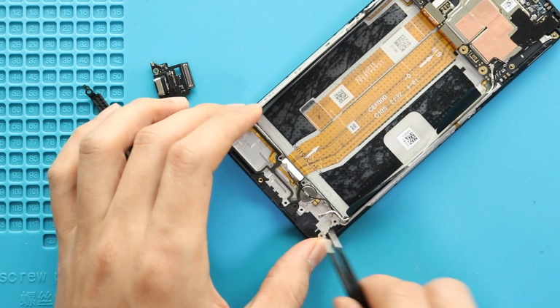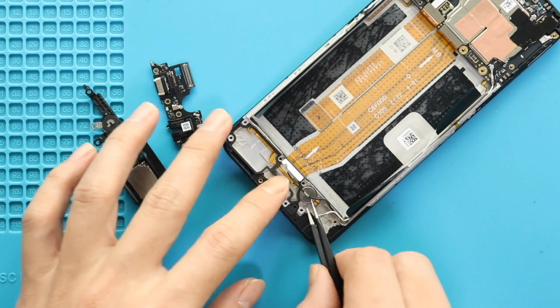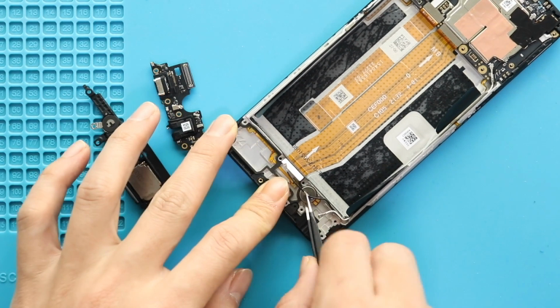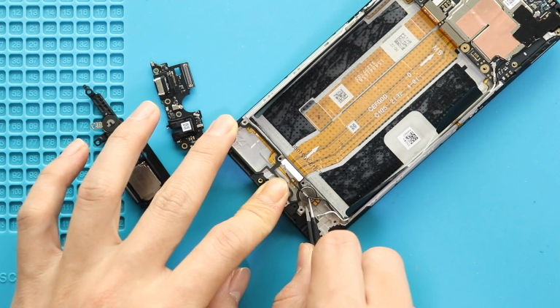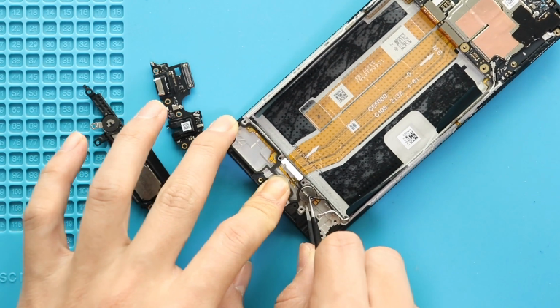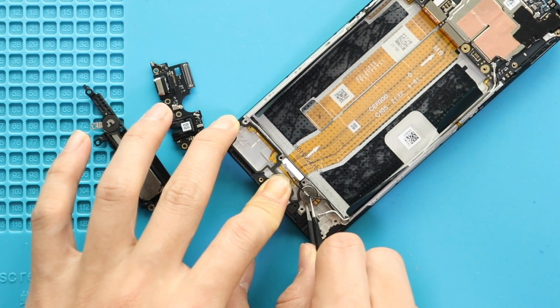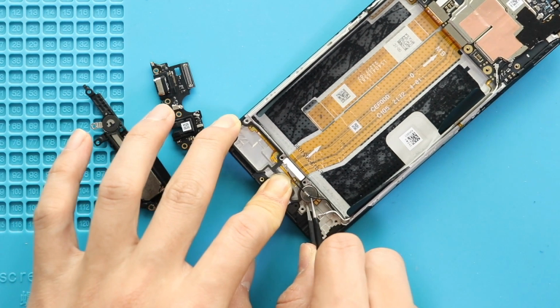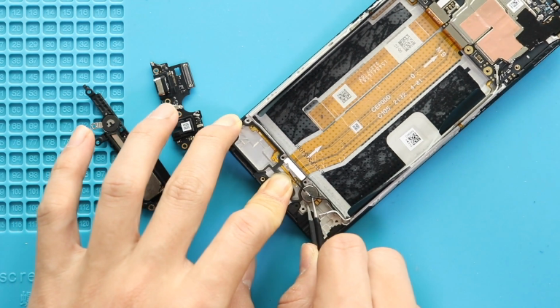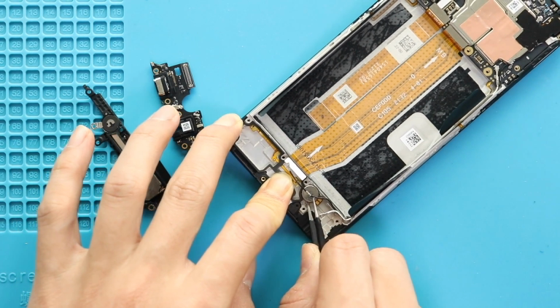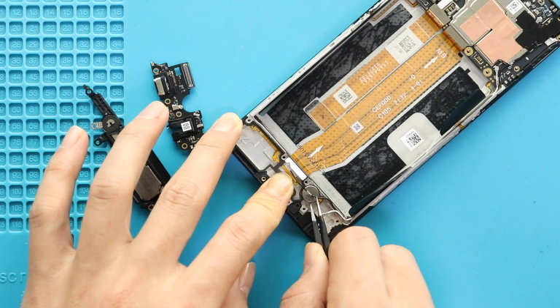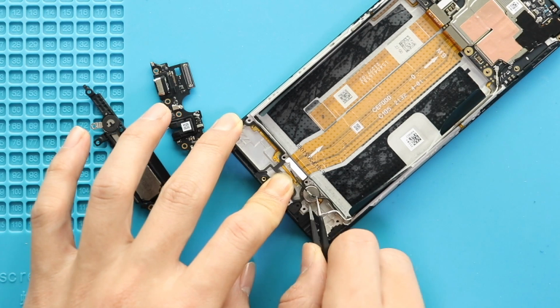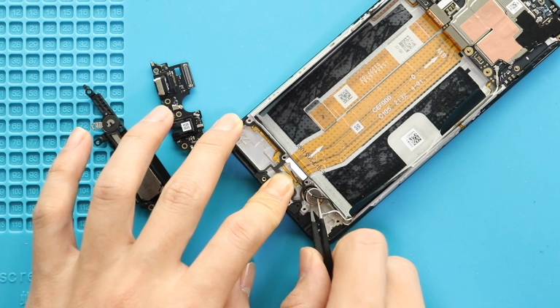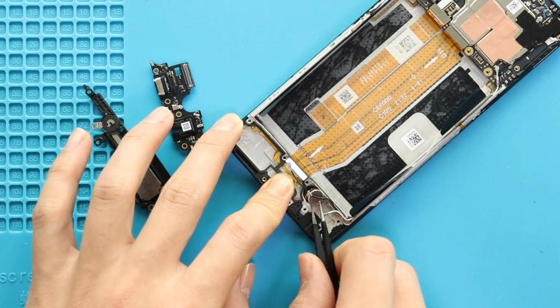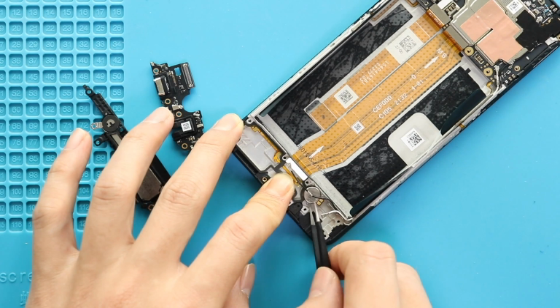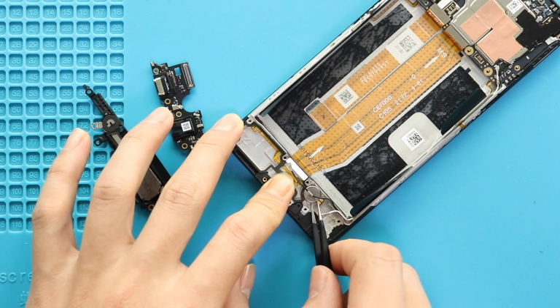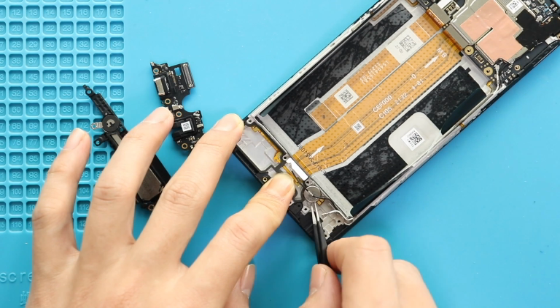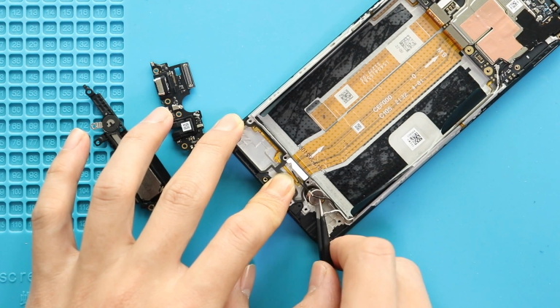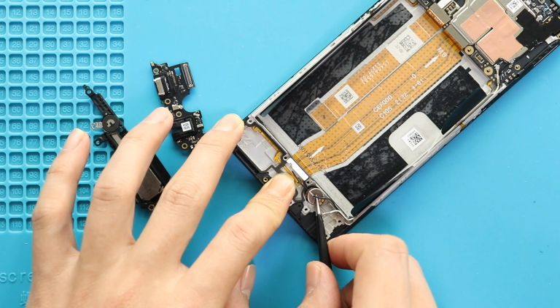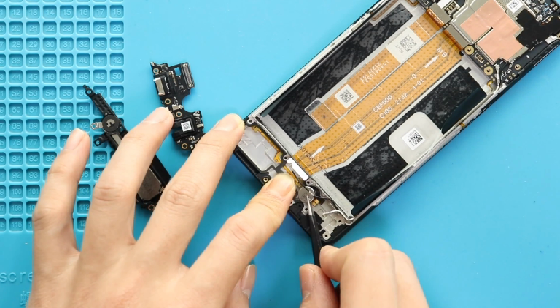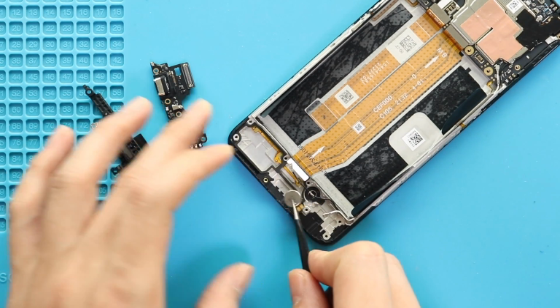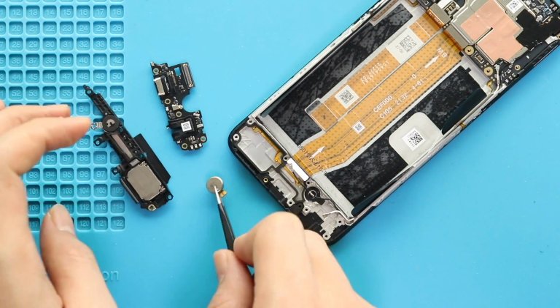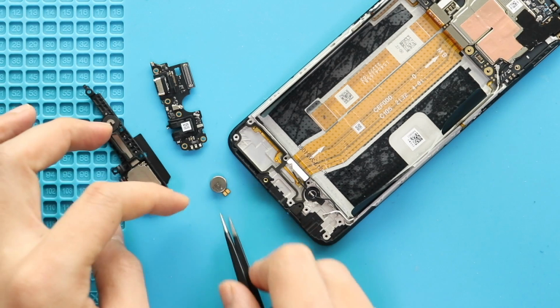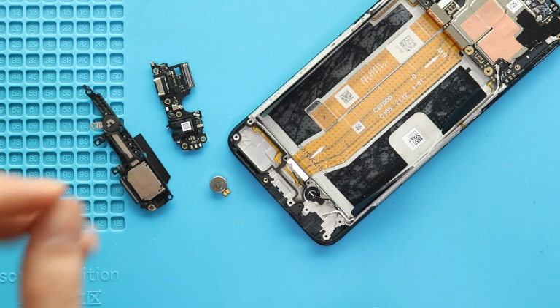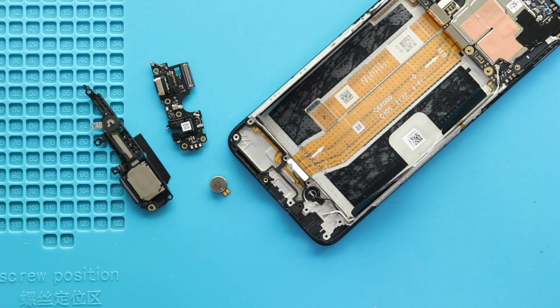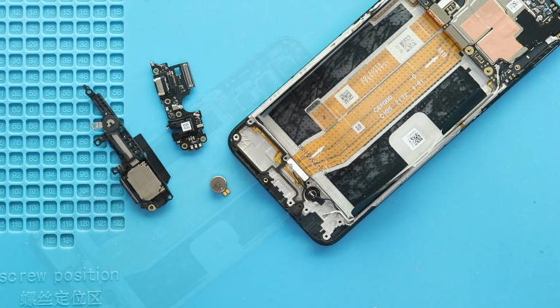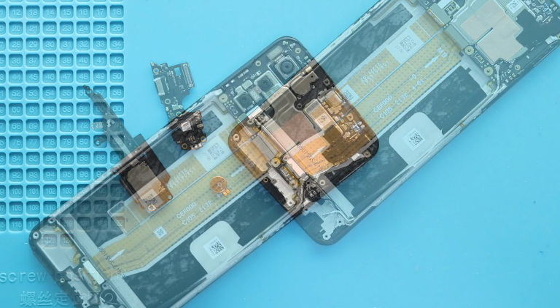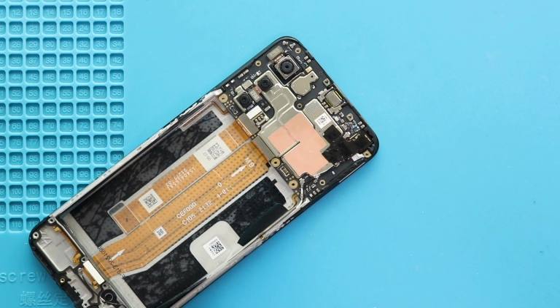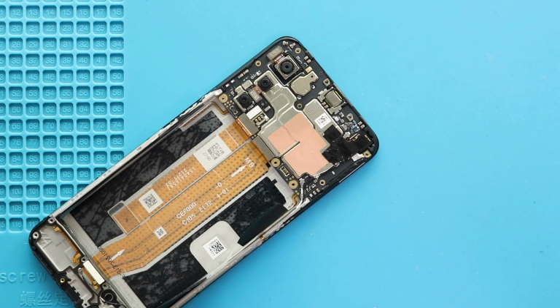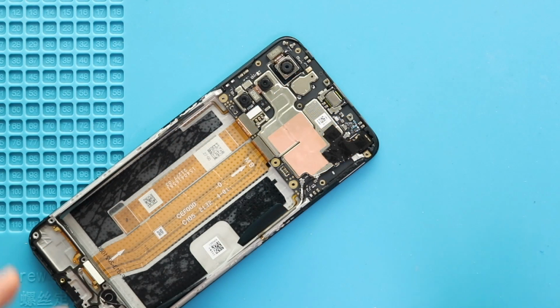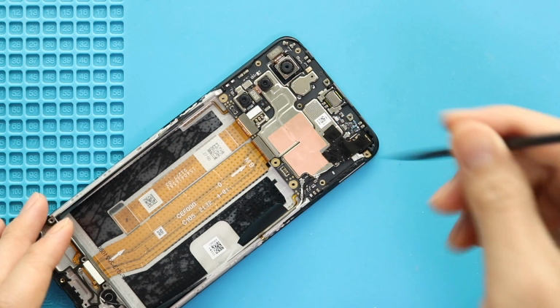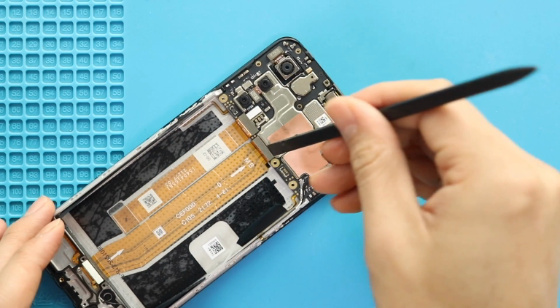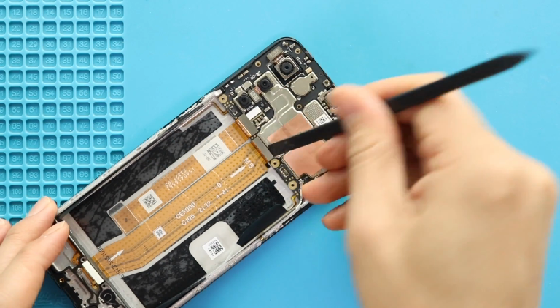Next, apply heat and pull out the vibrator motor from the body. Next, disconnect the main flex, LCD plug and main camera connector from the logic board.